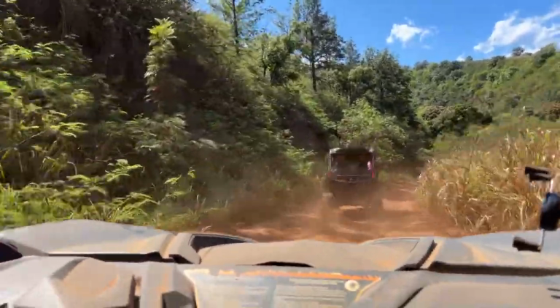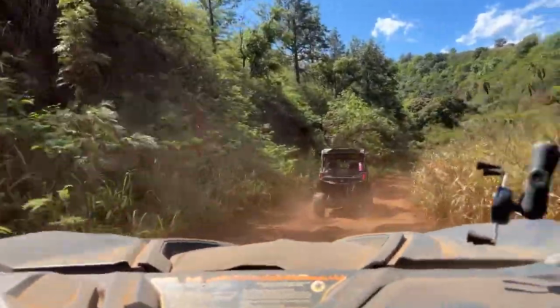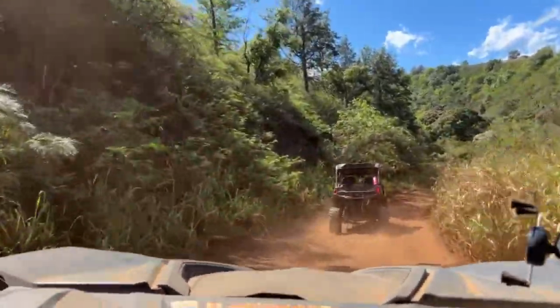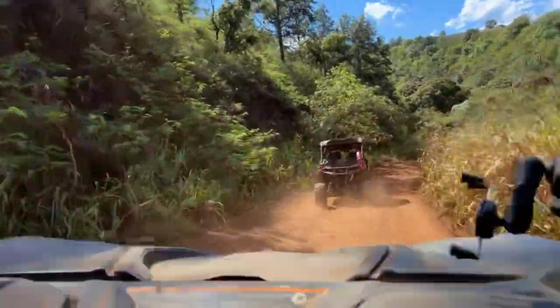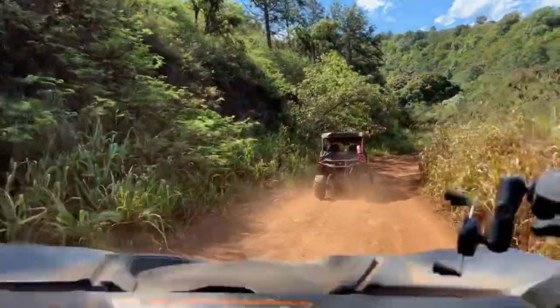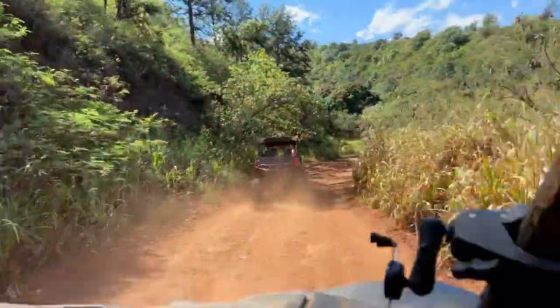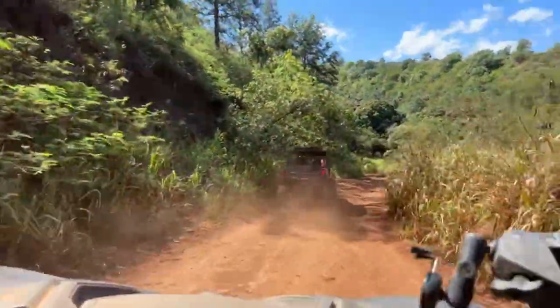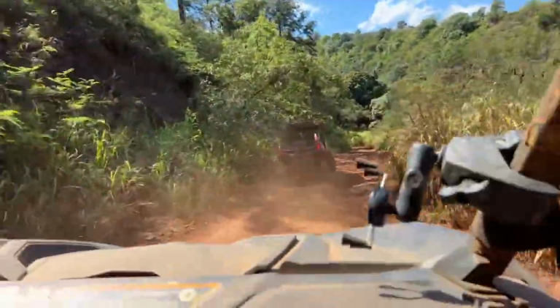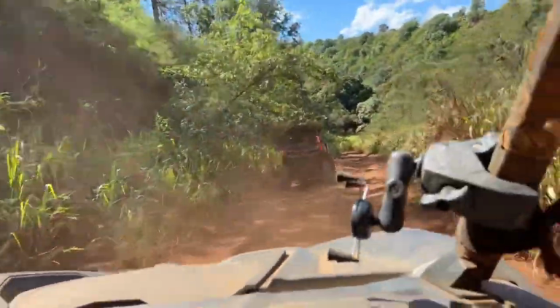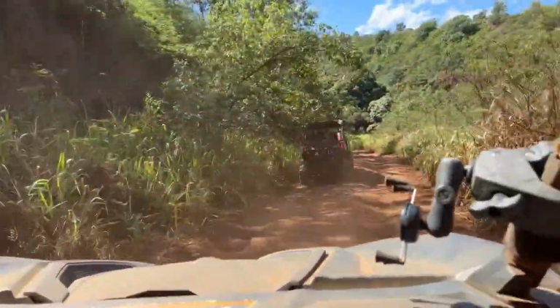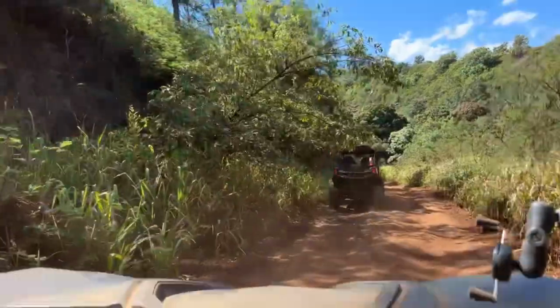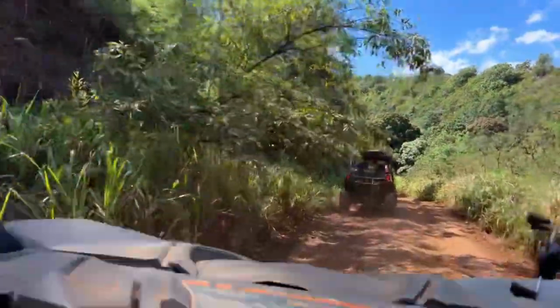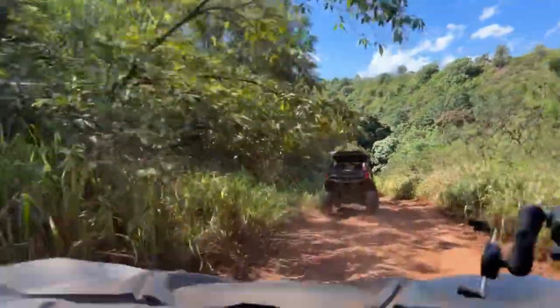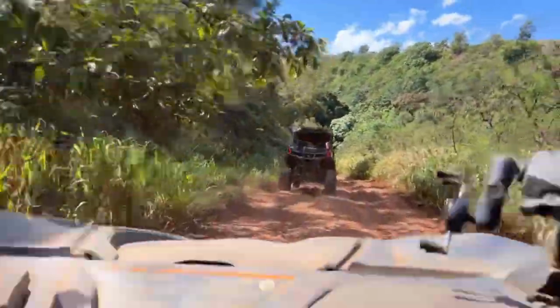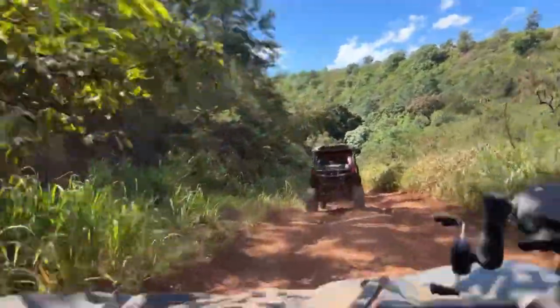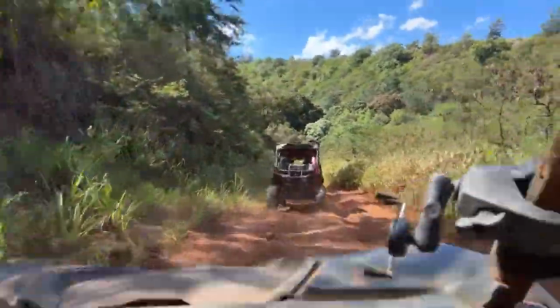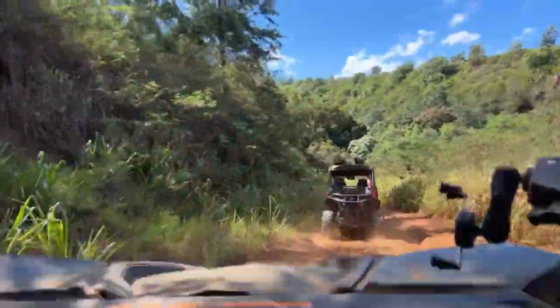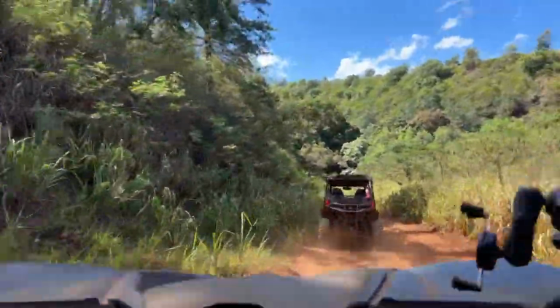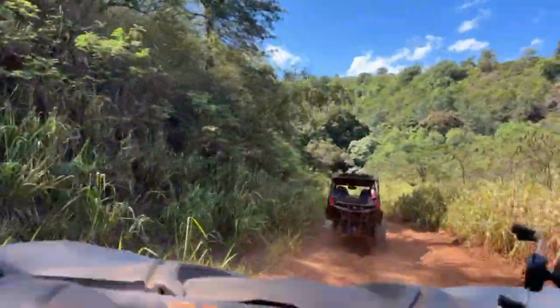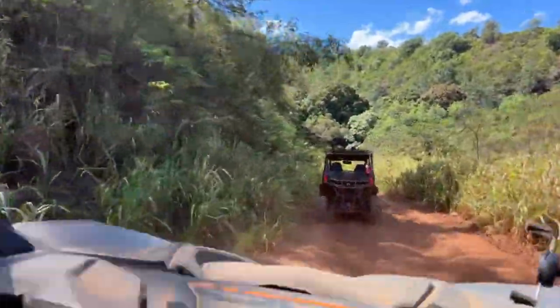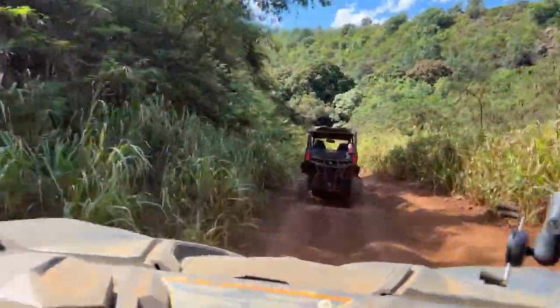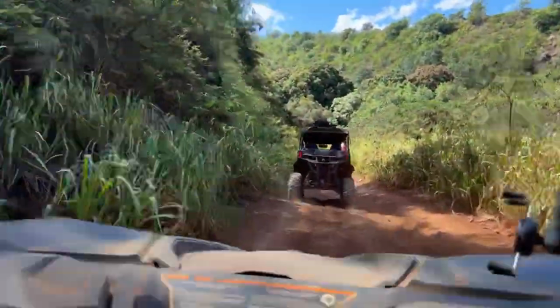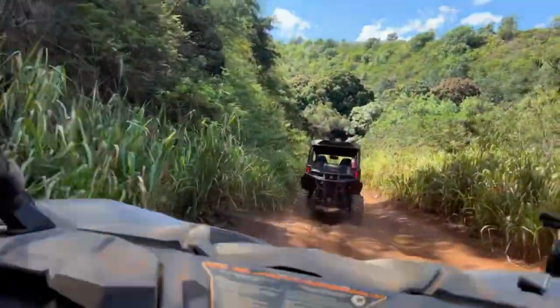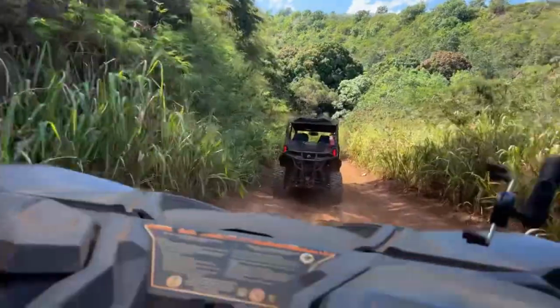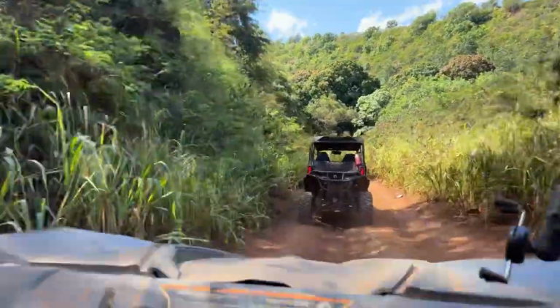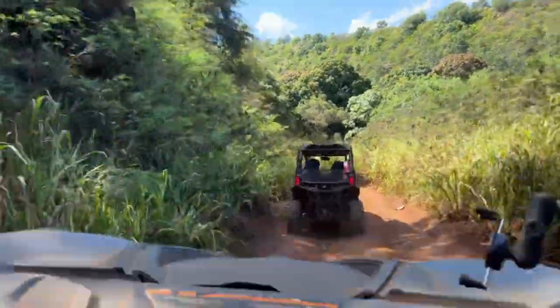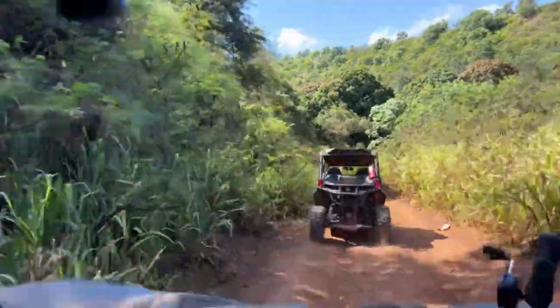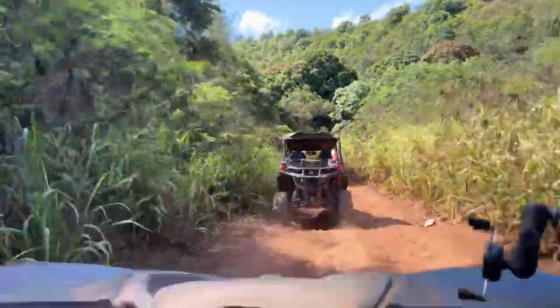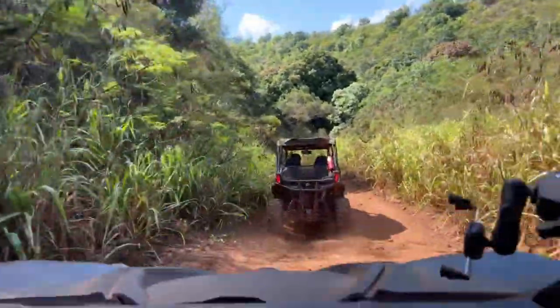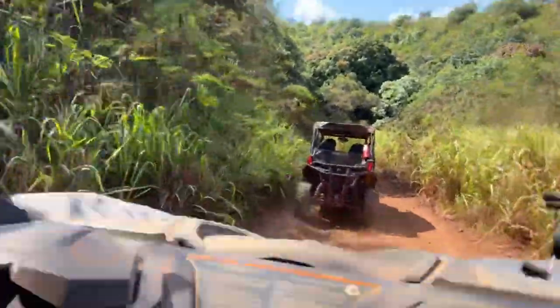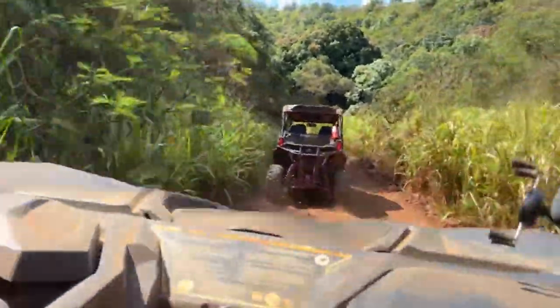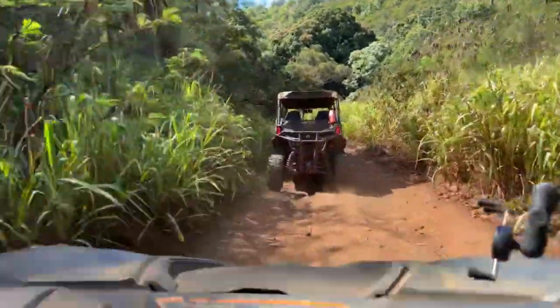They provide a helmet and goggles for you. You don't really need too much at Maui Park Road Adventure. And we were having a good time — we drove this yesterday.